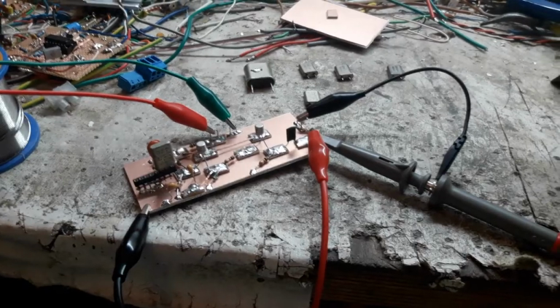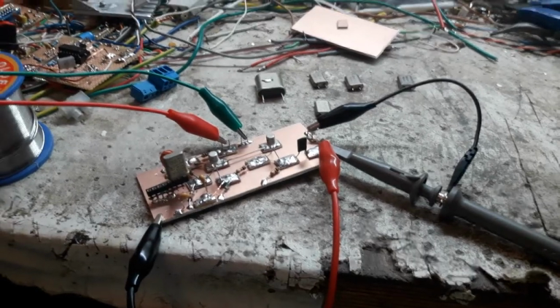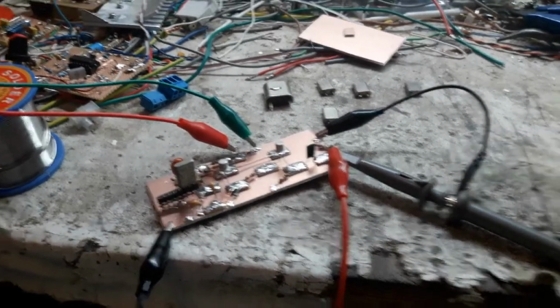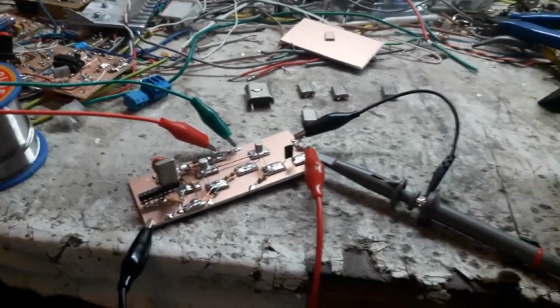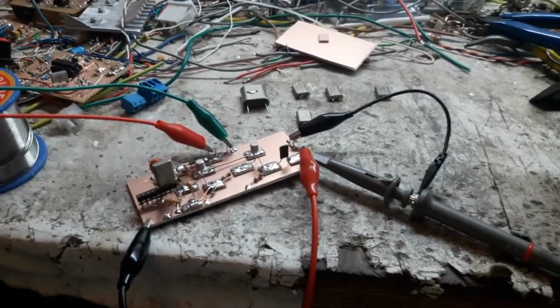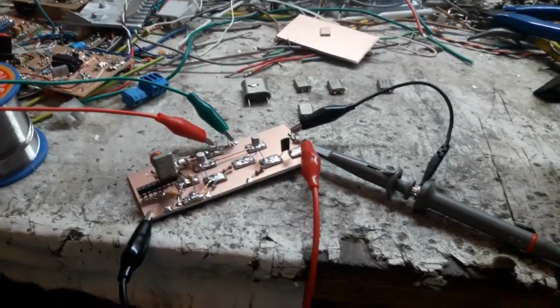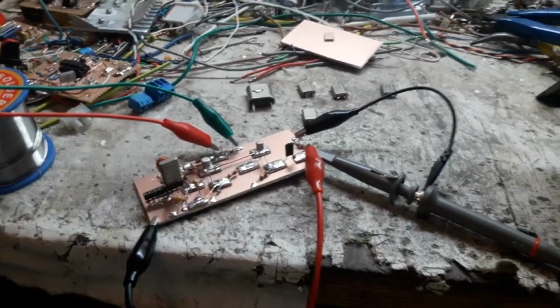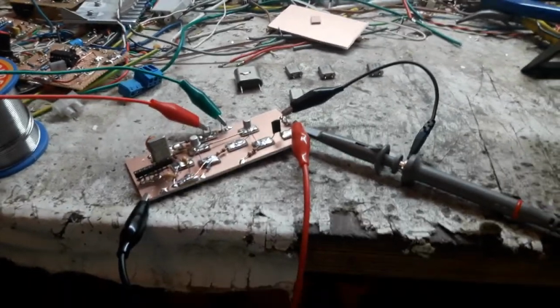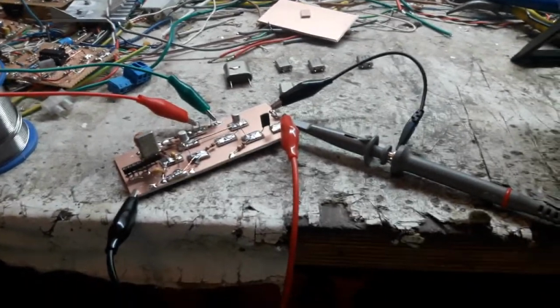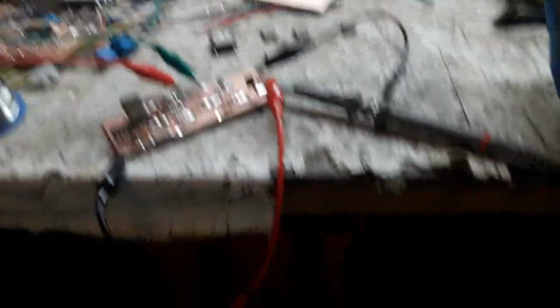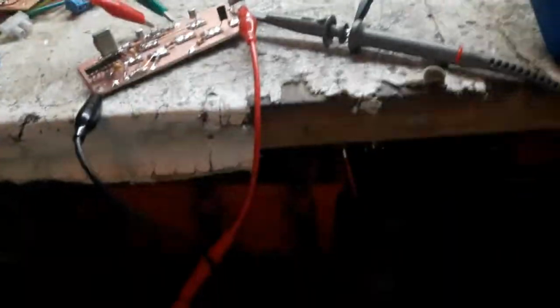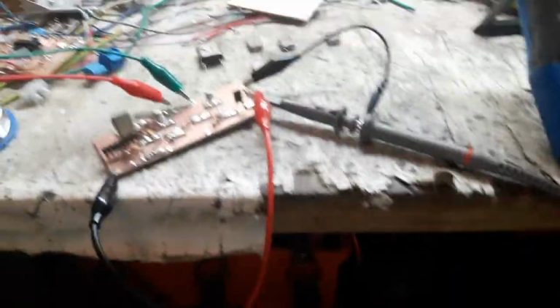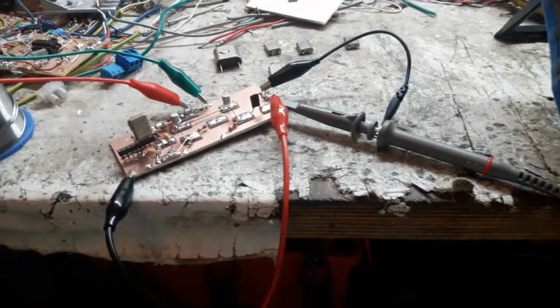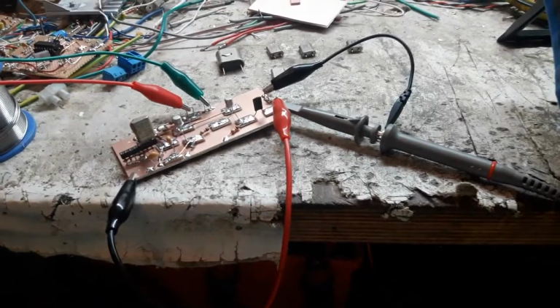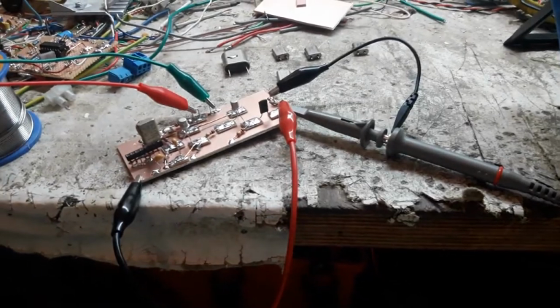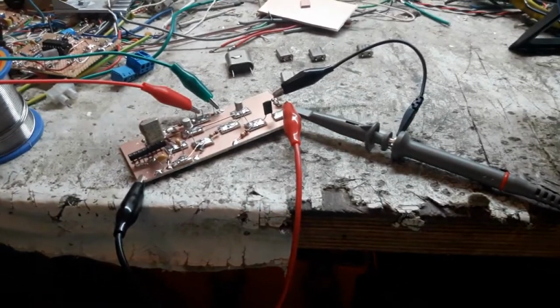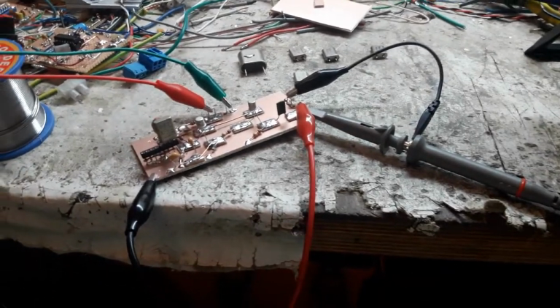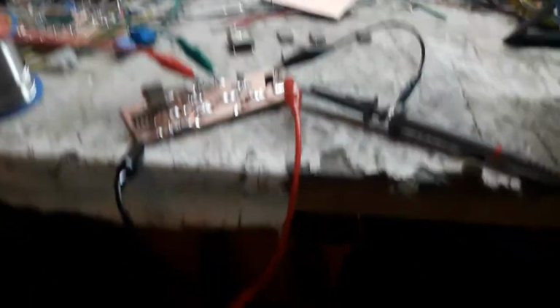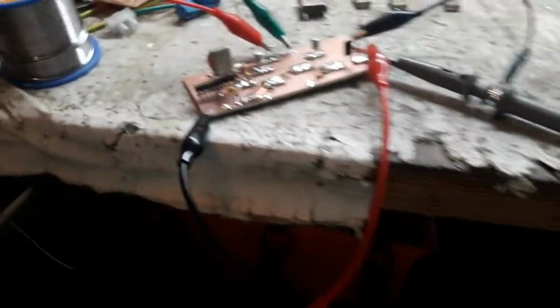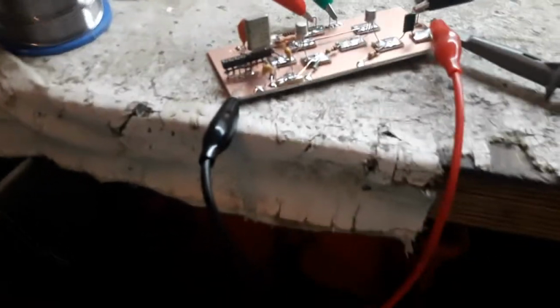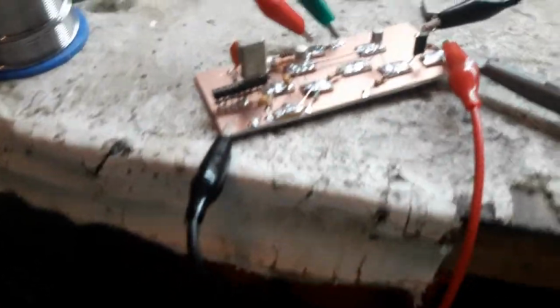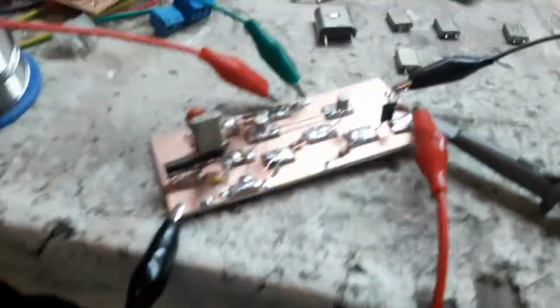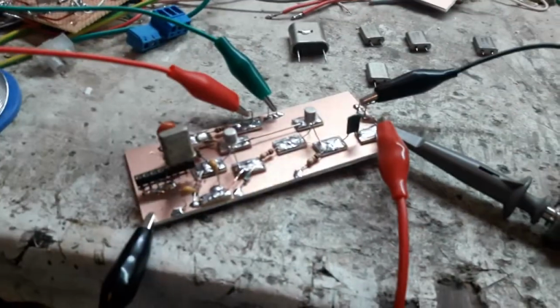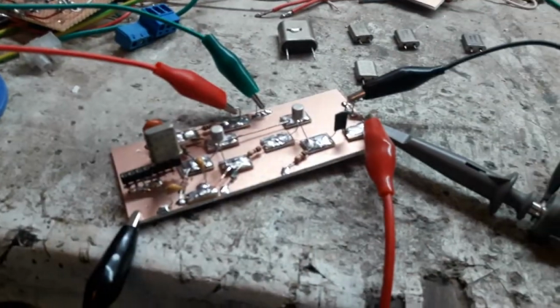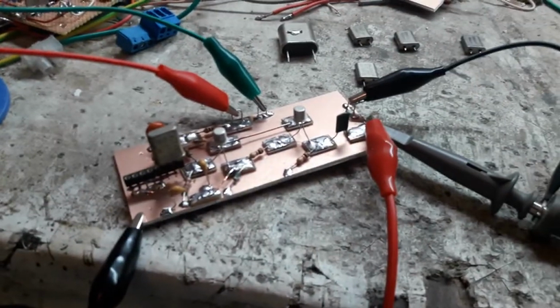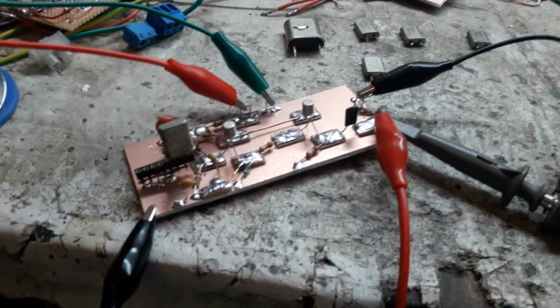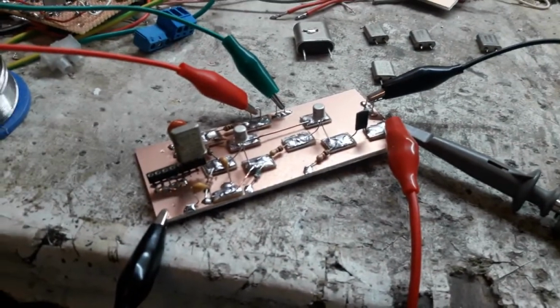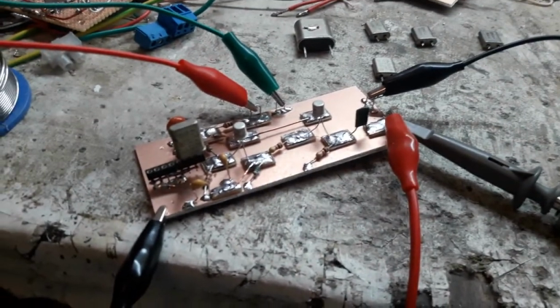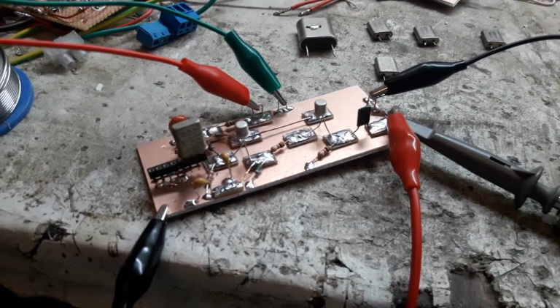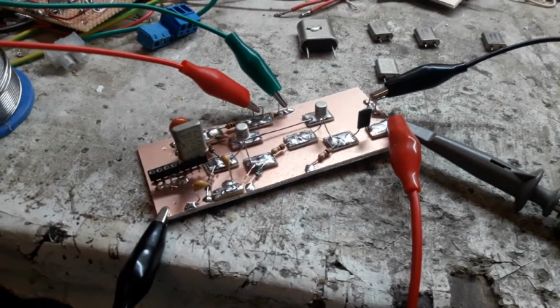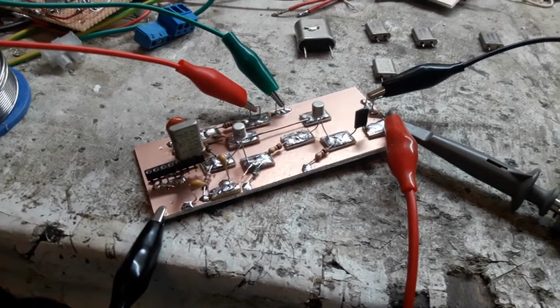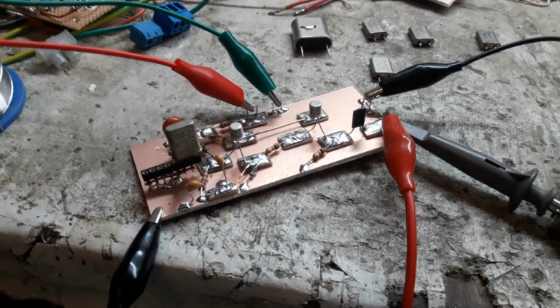Hey everybody, Dirk here. Welcome once again to the Dungeon Laboratory. I'm just messing about here. This is a buffered Colpitts crystal oscillator.